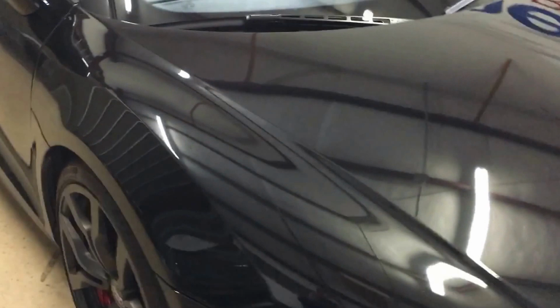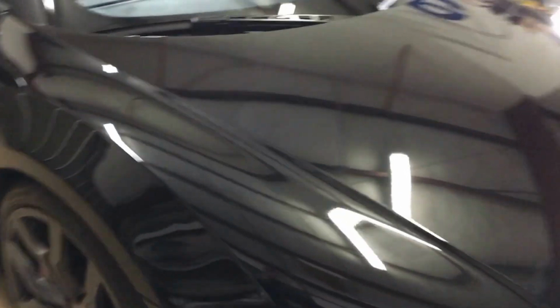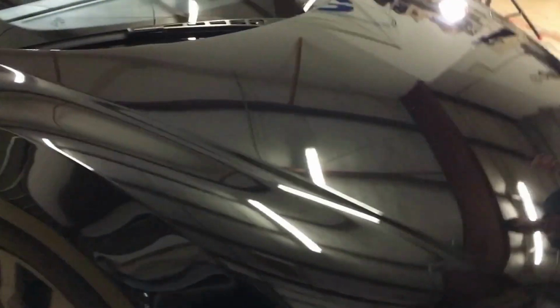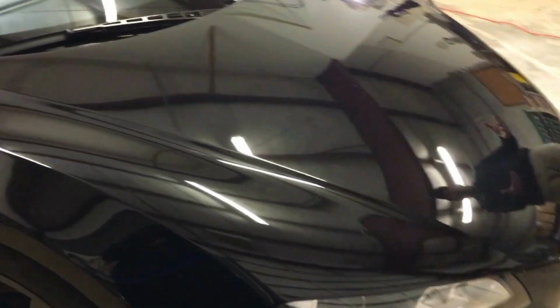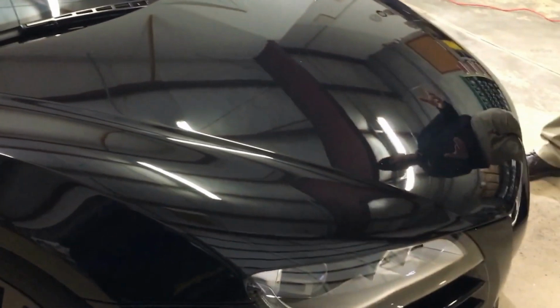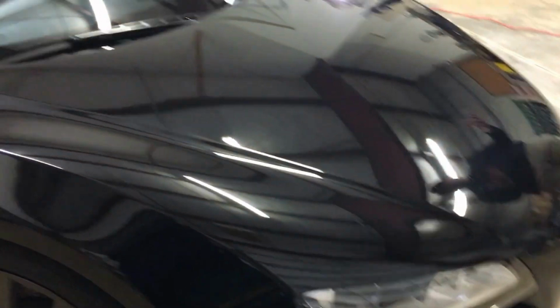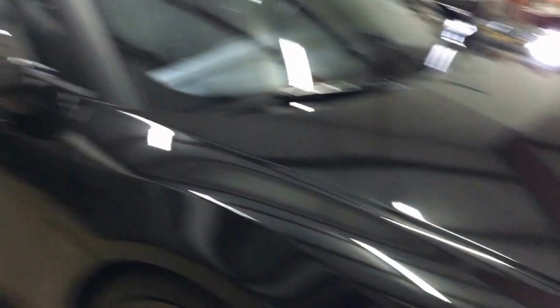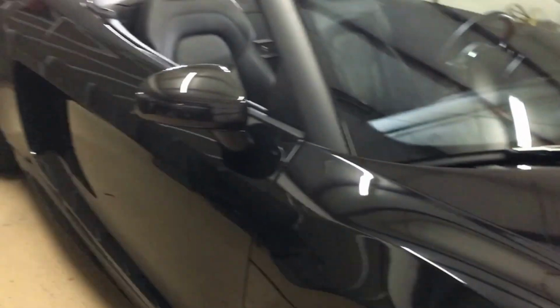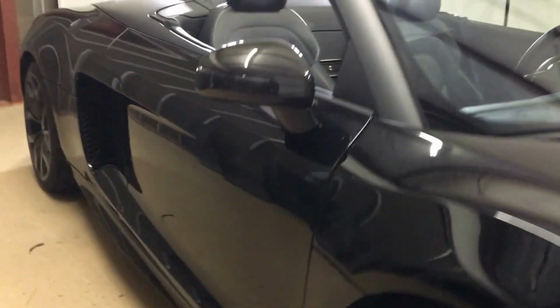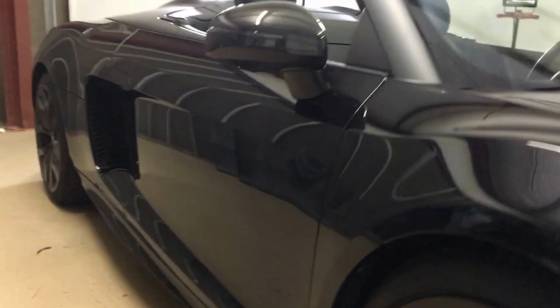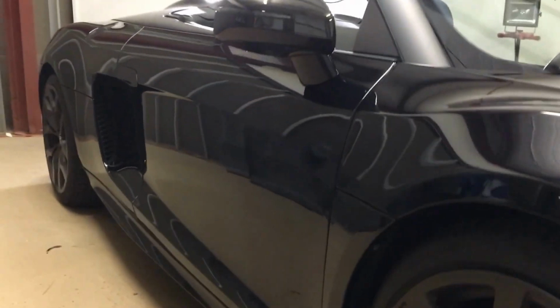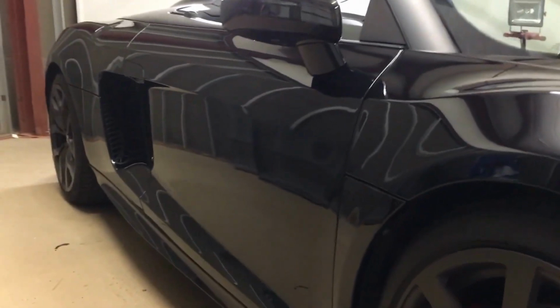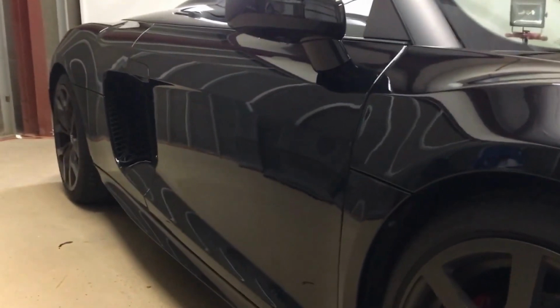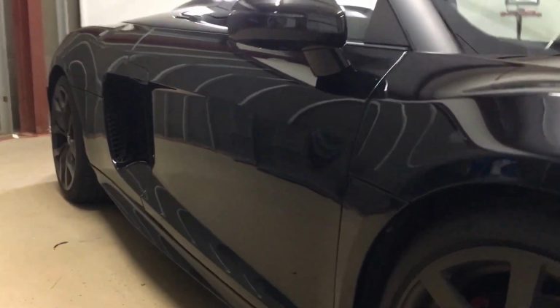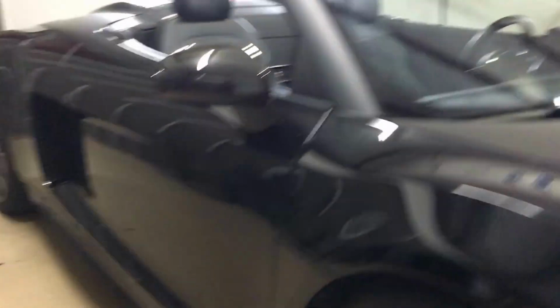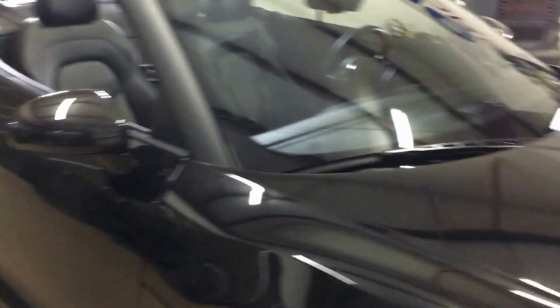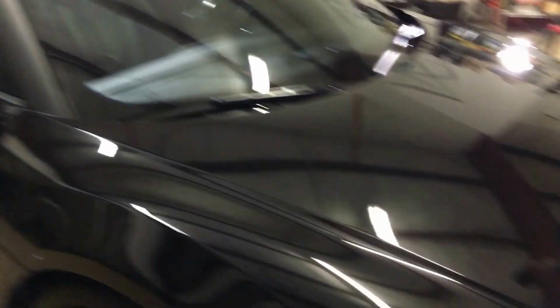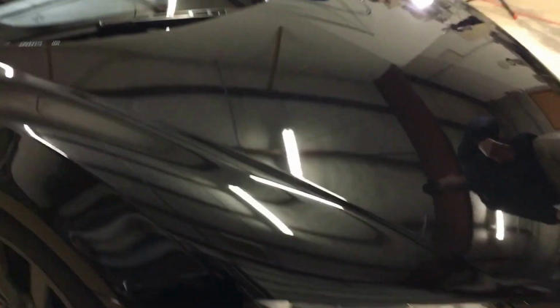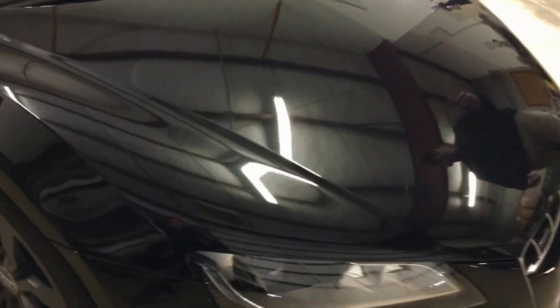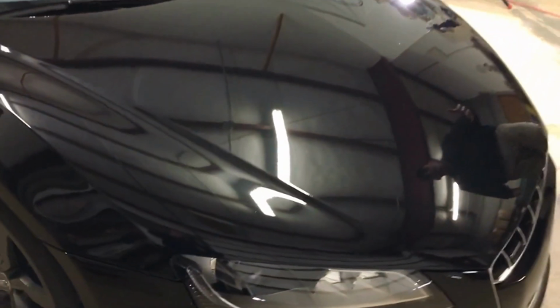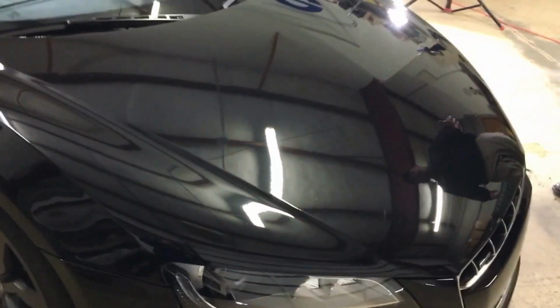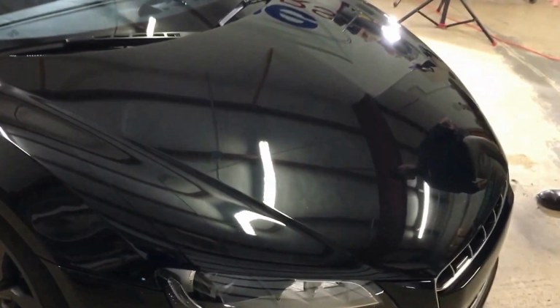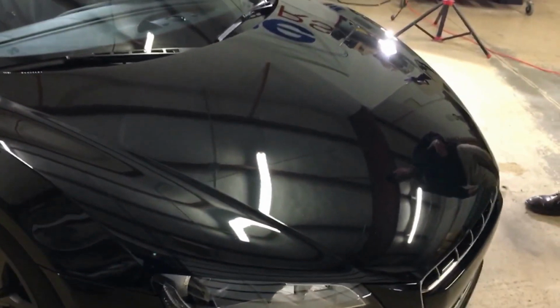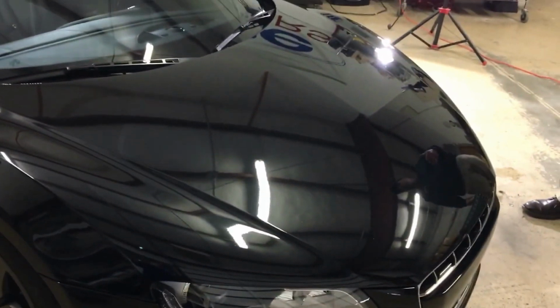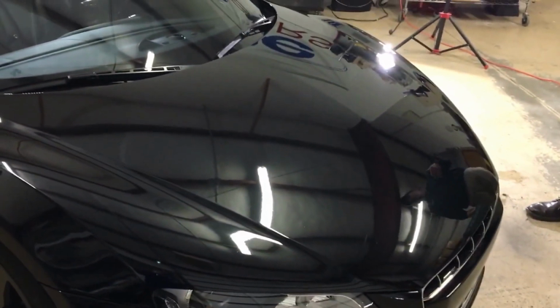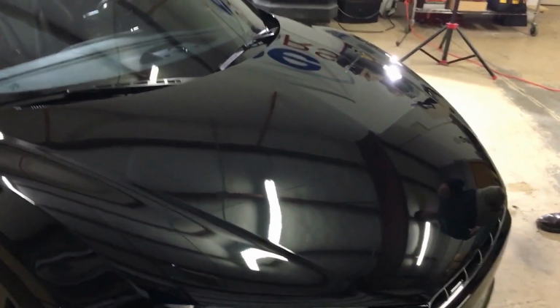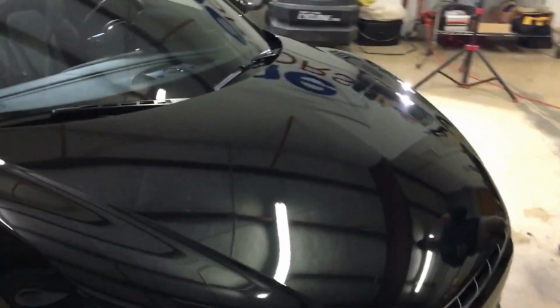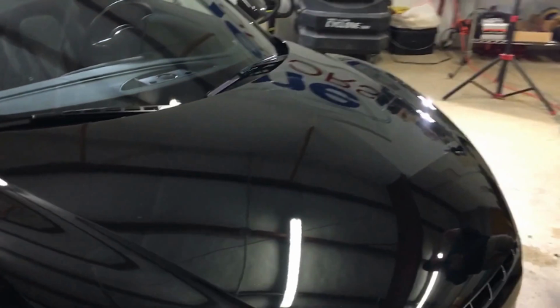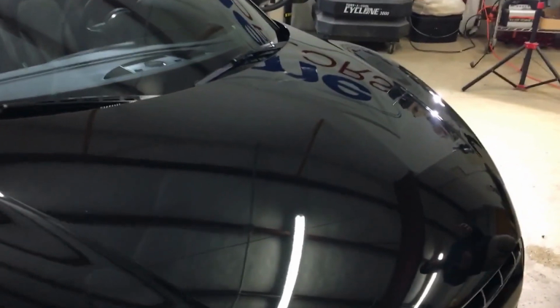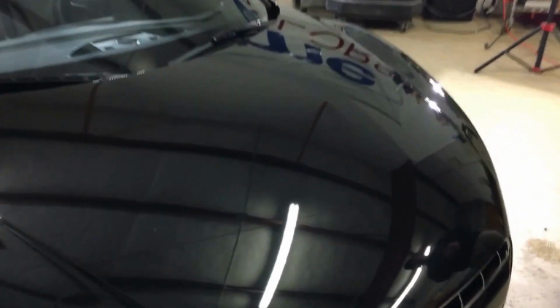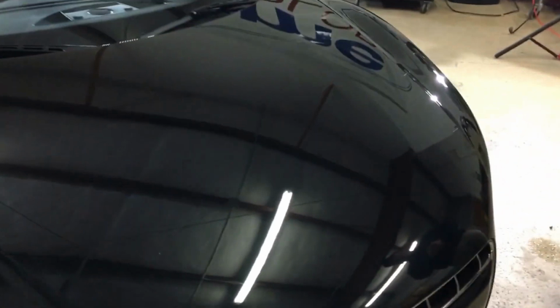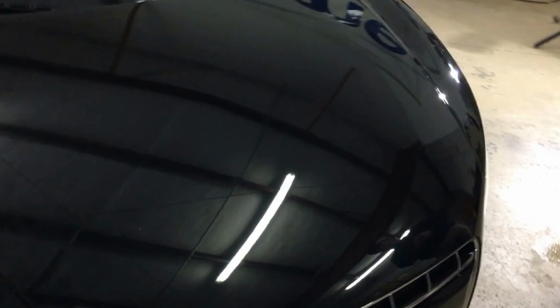You can actually wrap a whole car in it, which we've done on several occasions. It keeps the paint from getting chipped, keeps bugs from eating through the clear coat, and it also resists damage from light road debris.